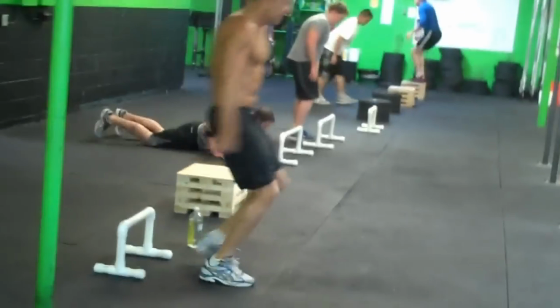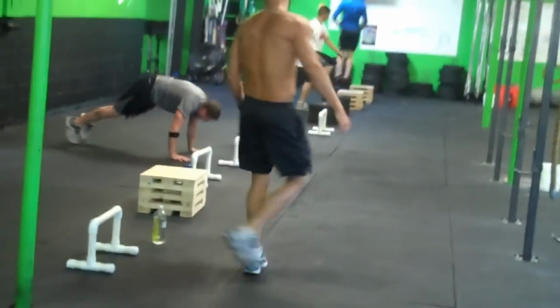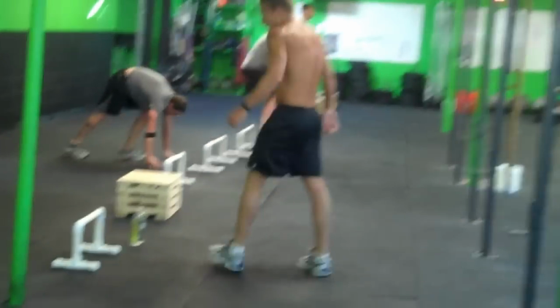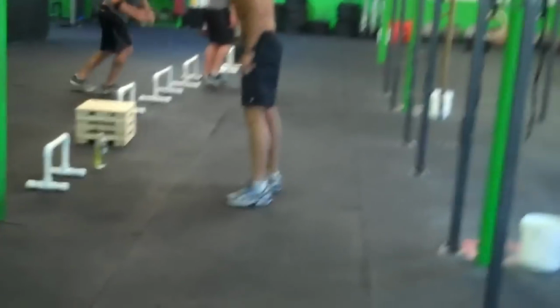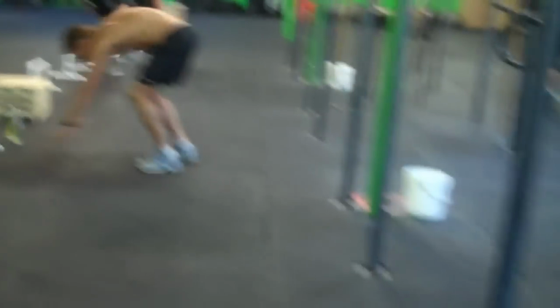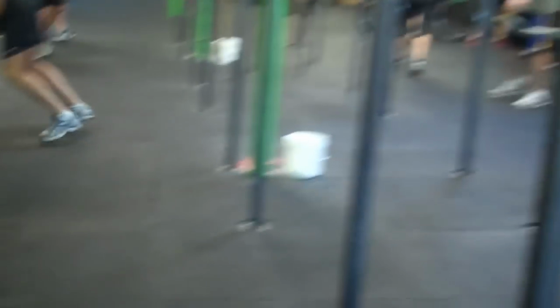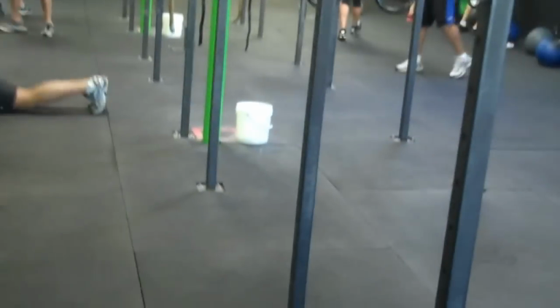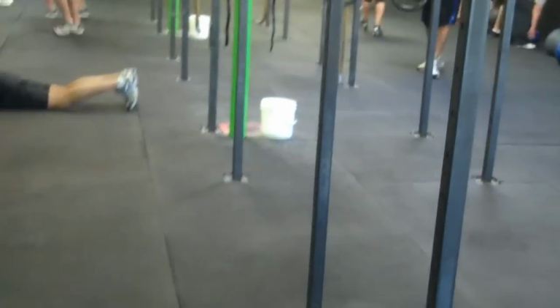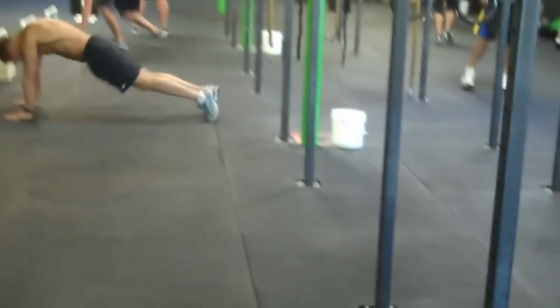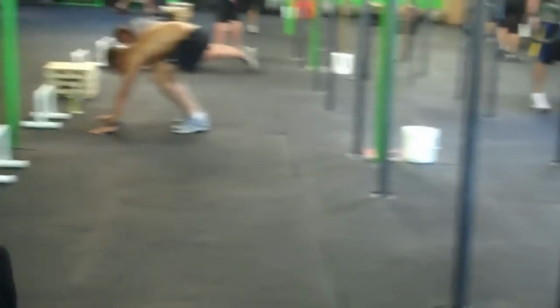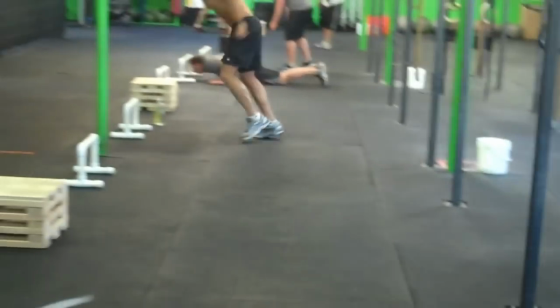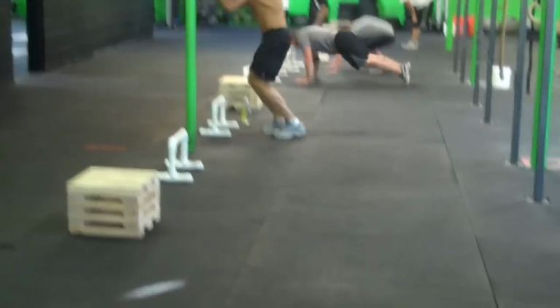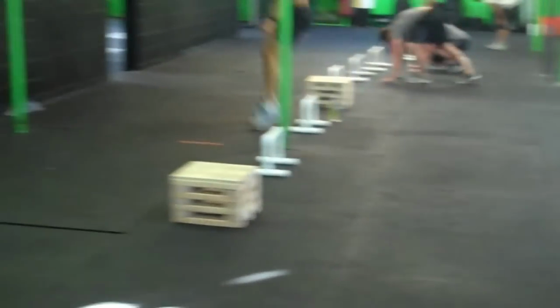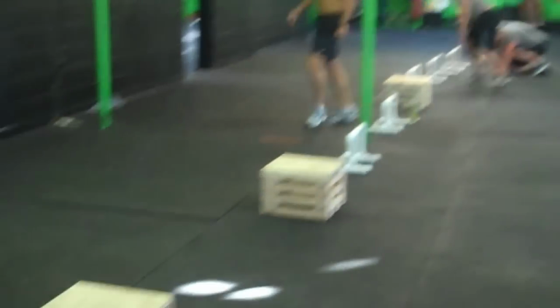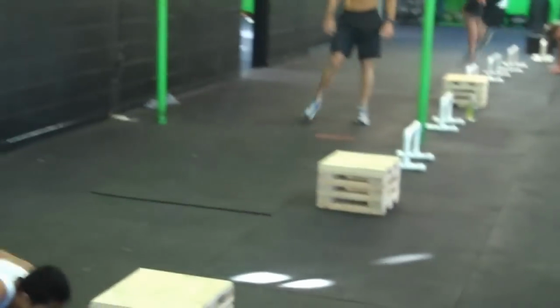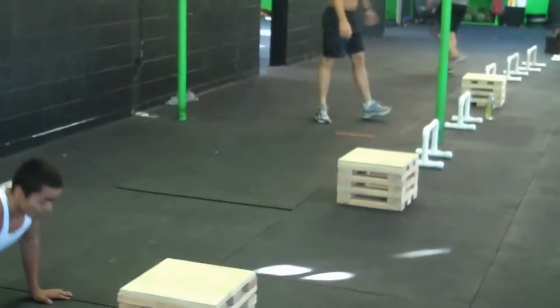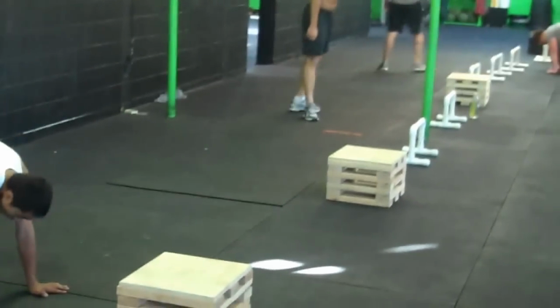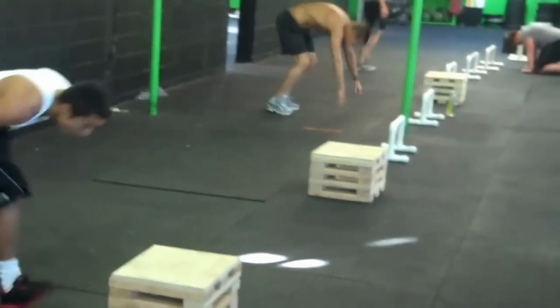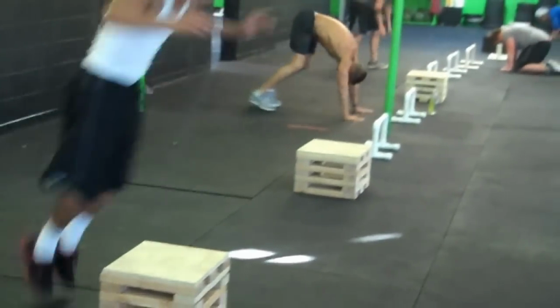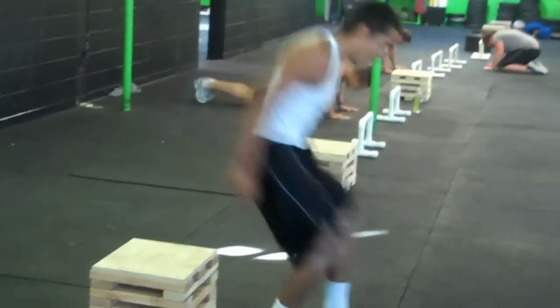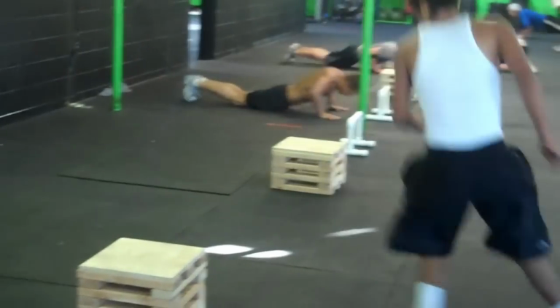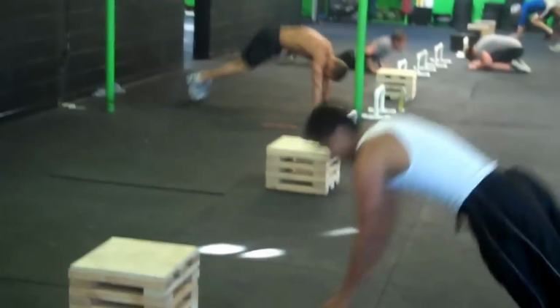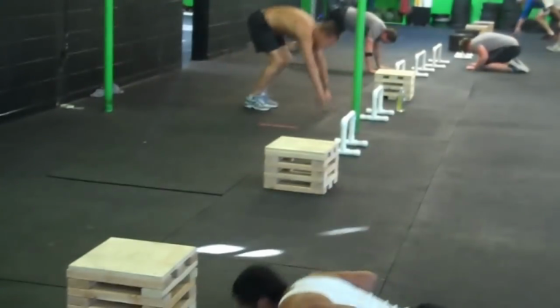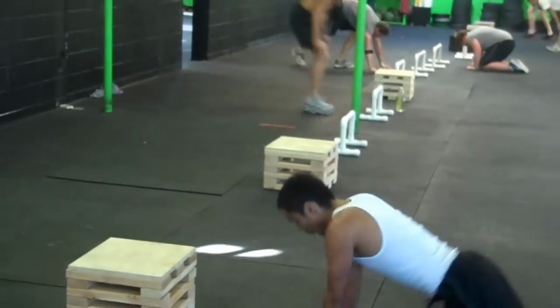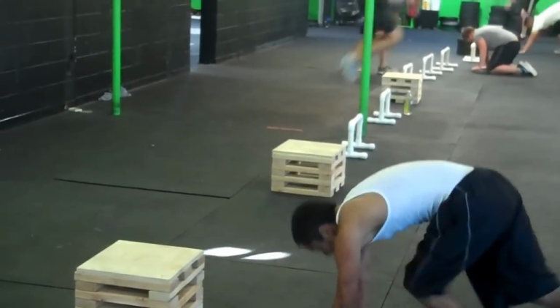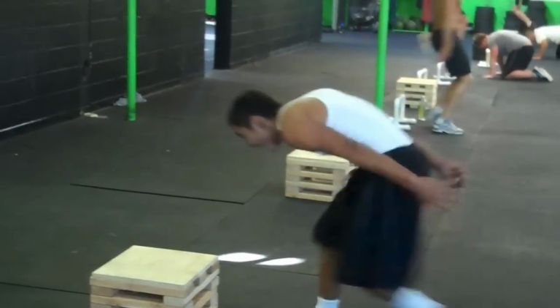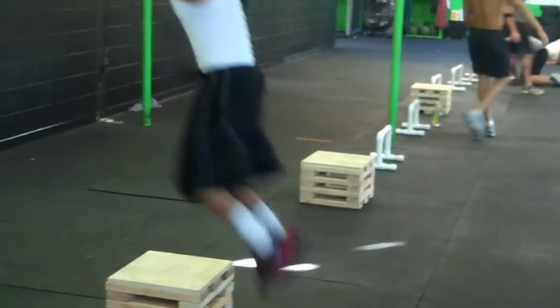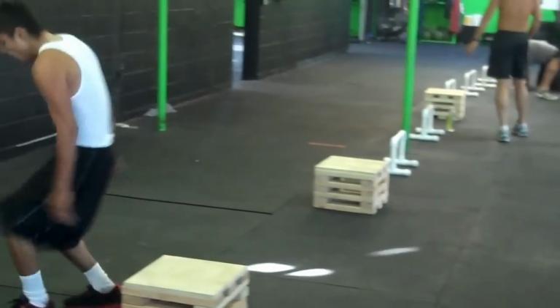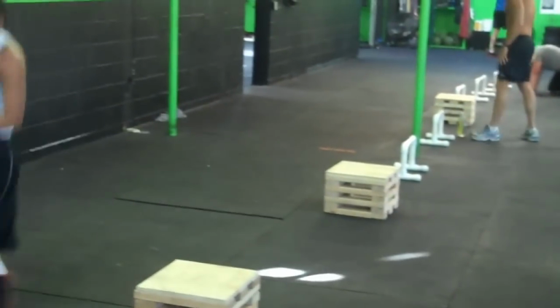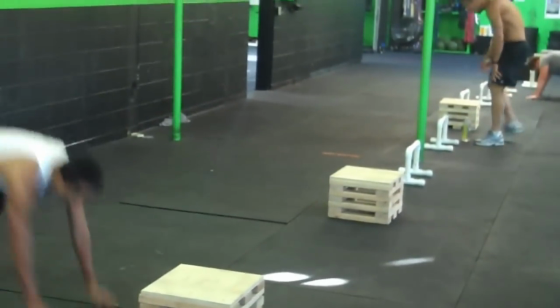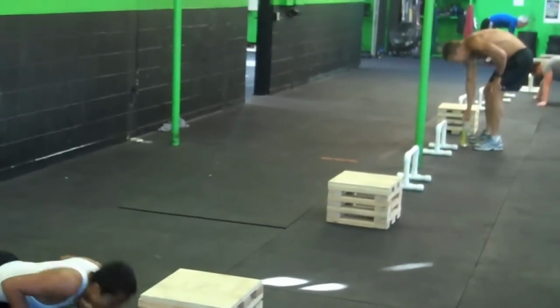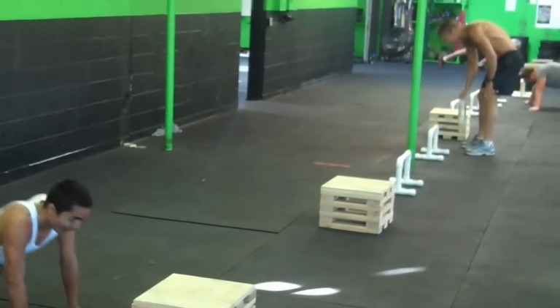Good job, Antonio. Jump over — make sure you jump over. Both feet together. There you go. Nice, dude. First CrossFit workout. Good job, Antonio.